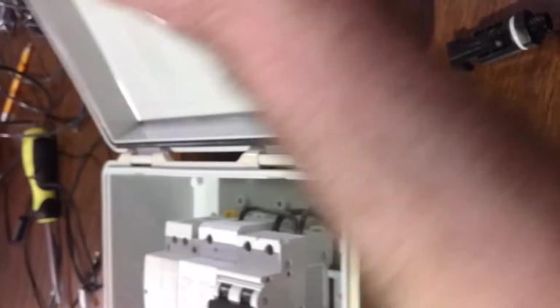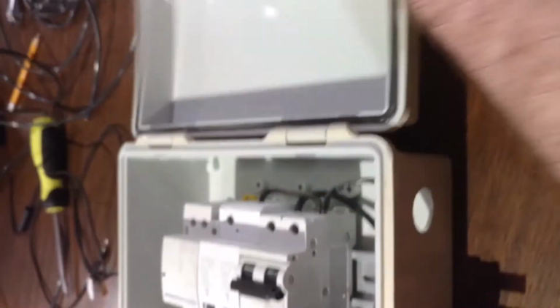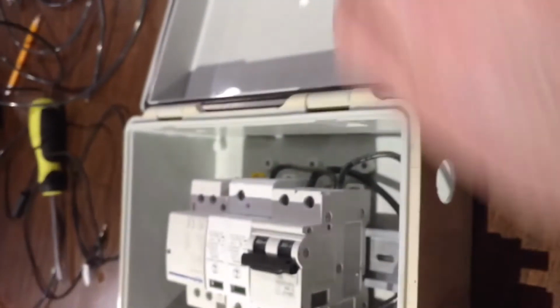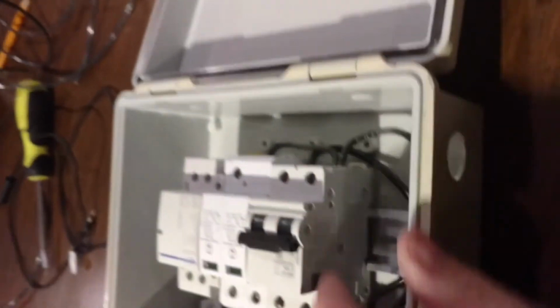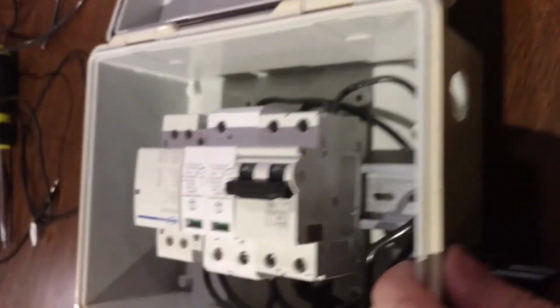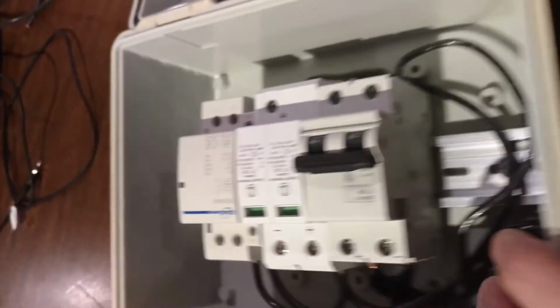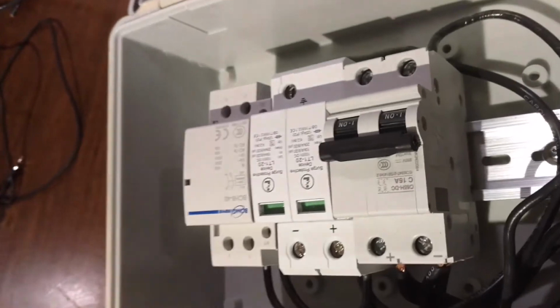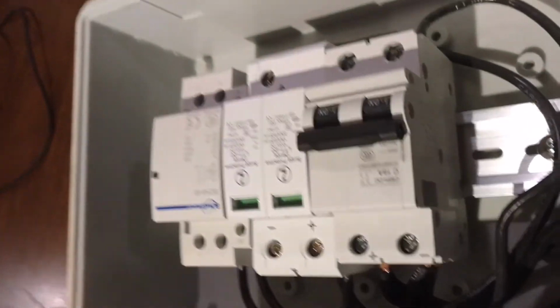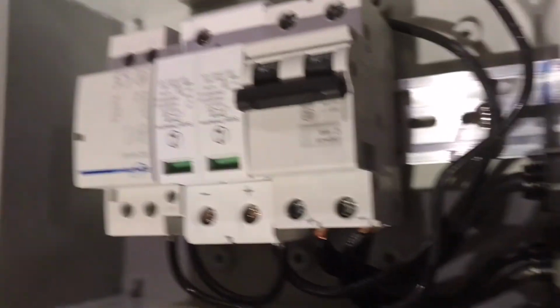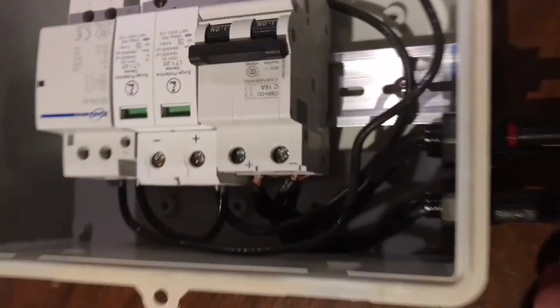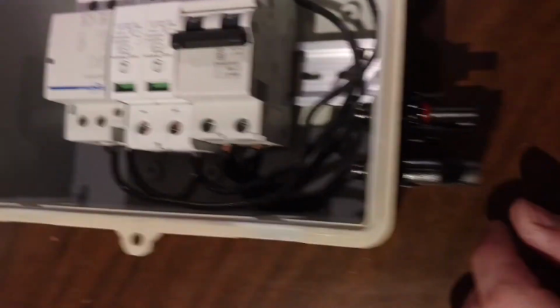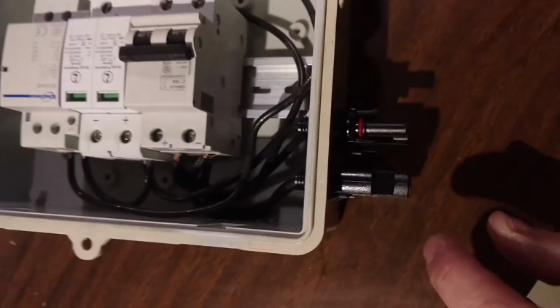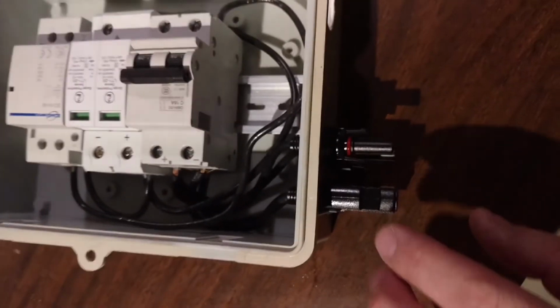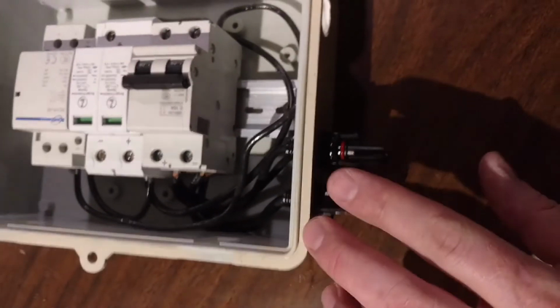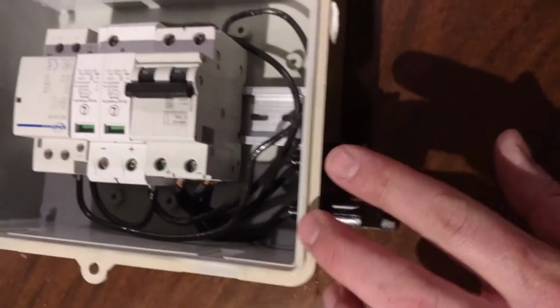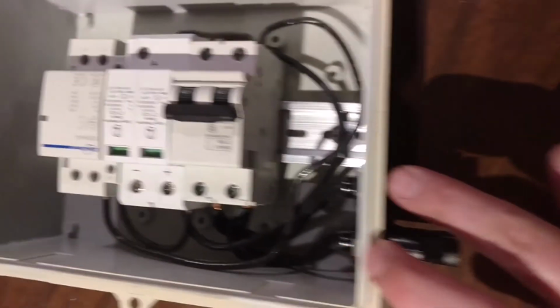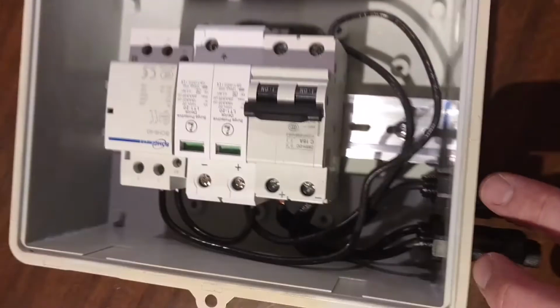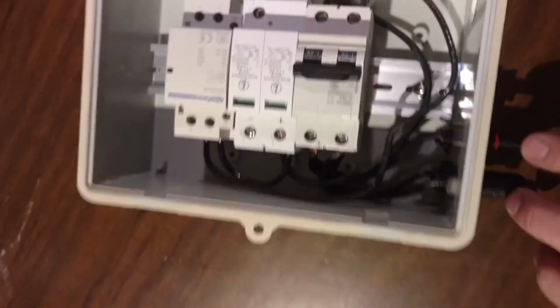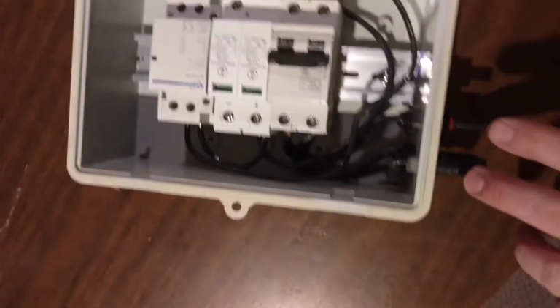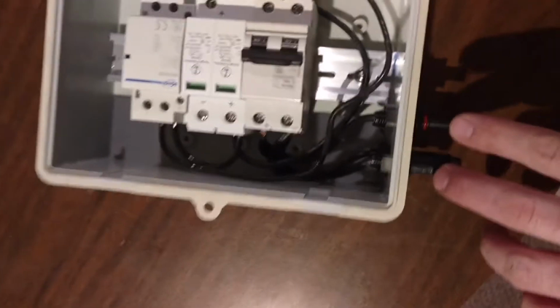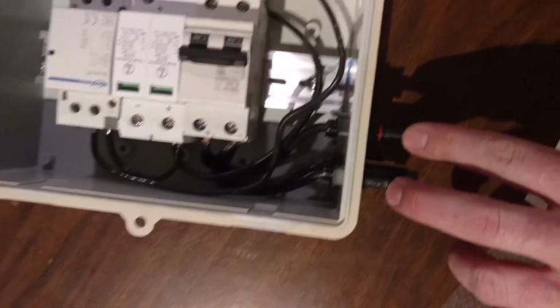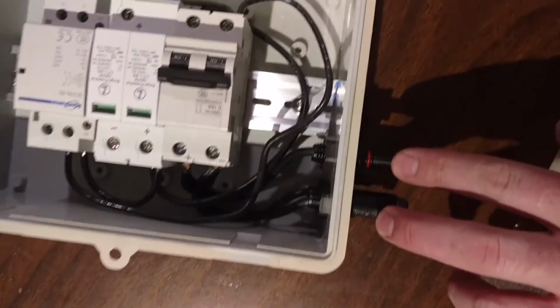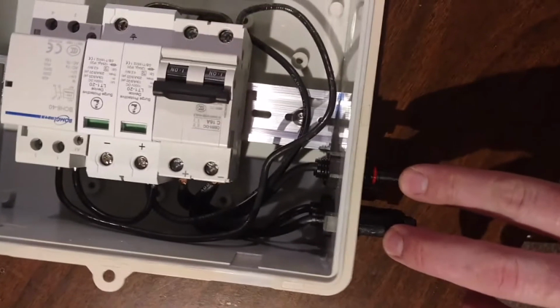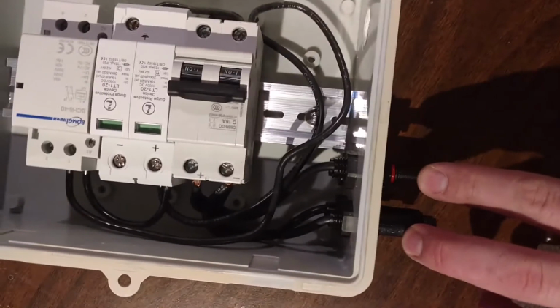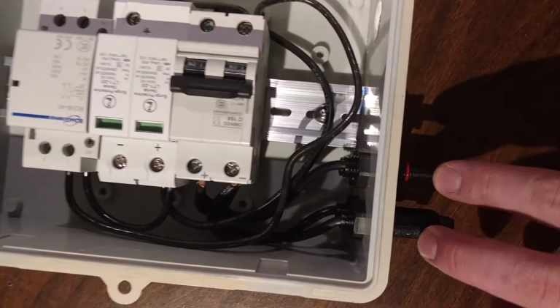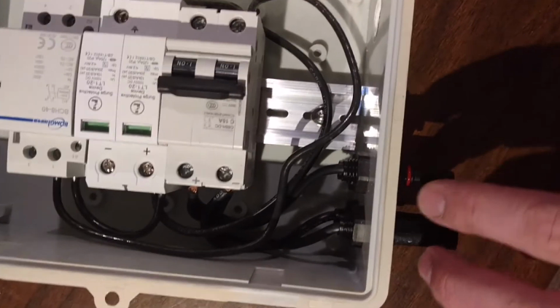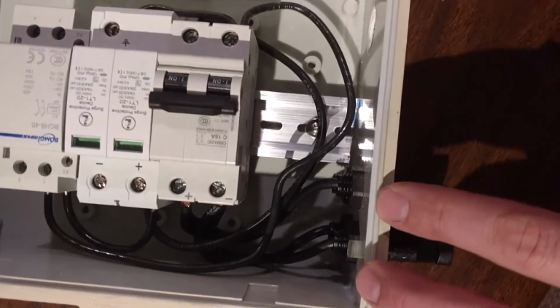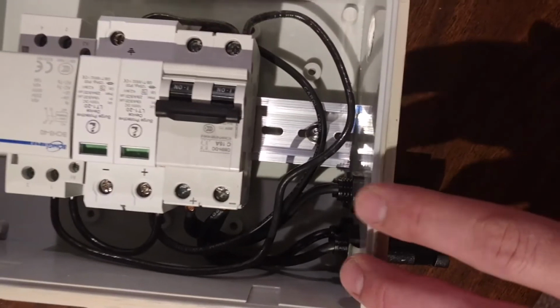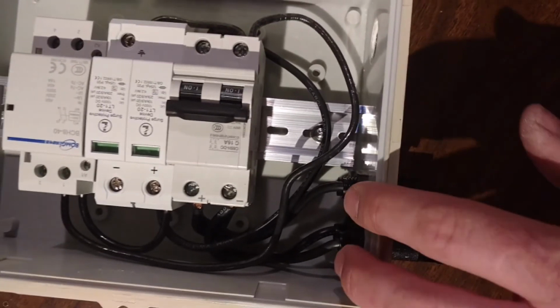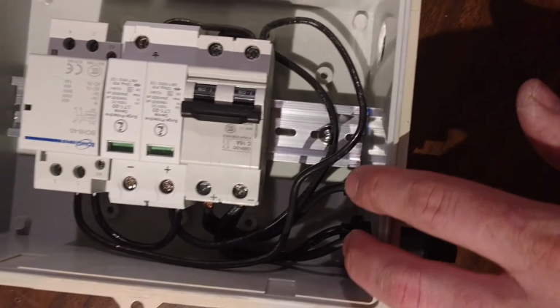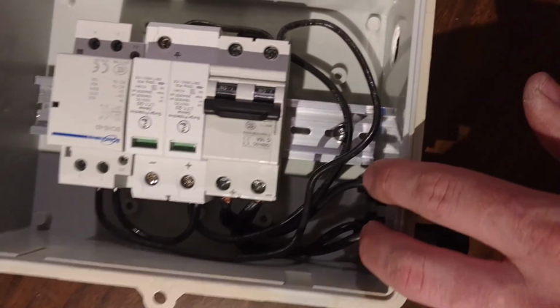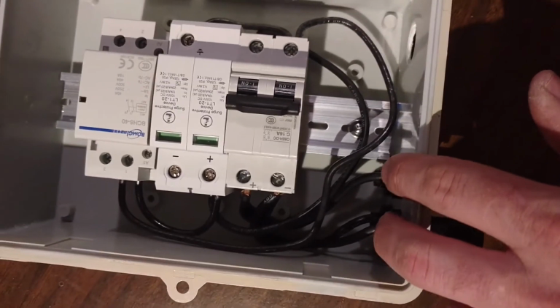The larger hole is for a 1.5 inch PVC conduit fitting. The PV MC4 connectors are first routed to the breaker switch and the wires are joined in that inlet connector.